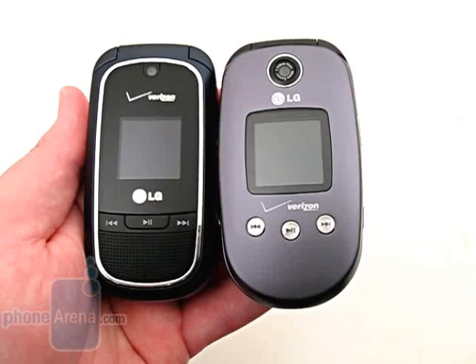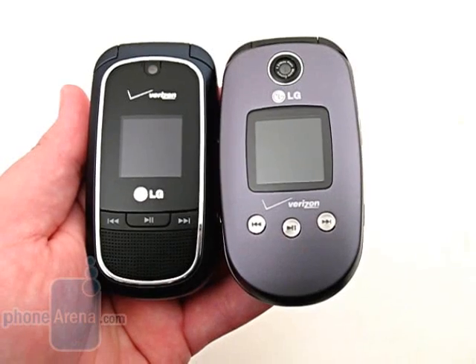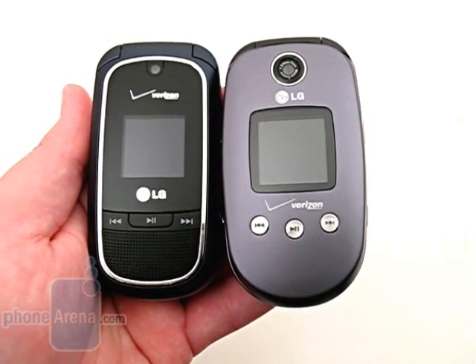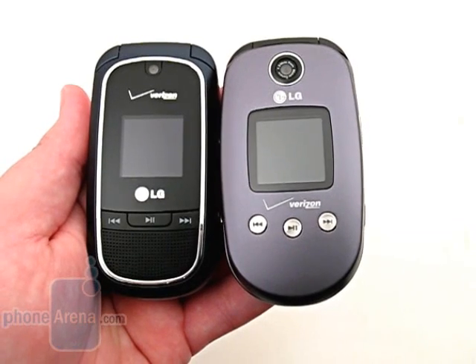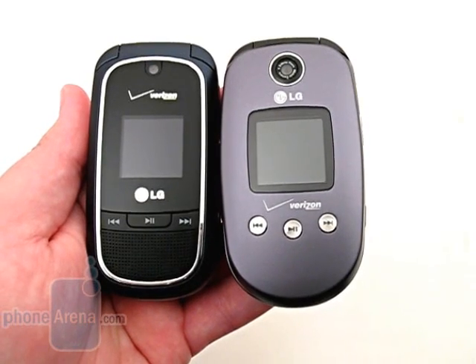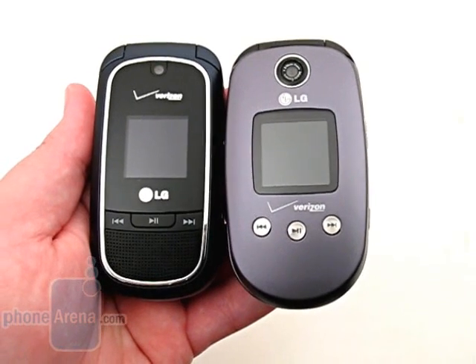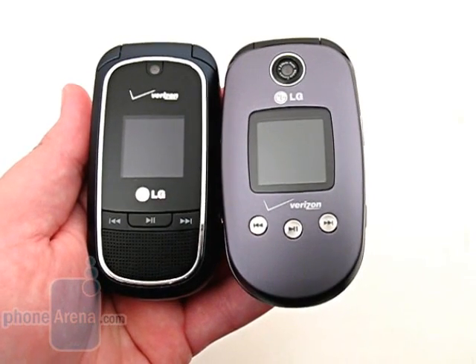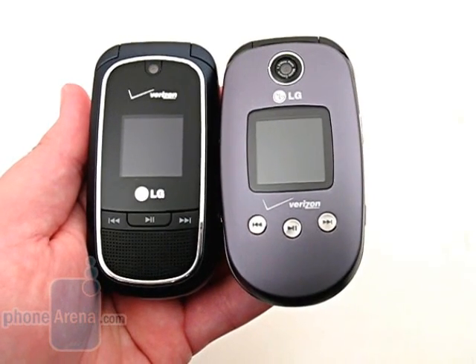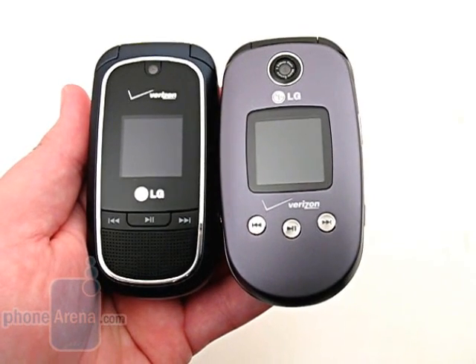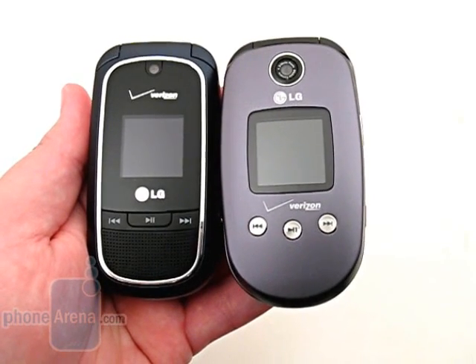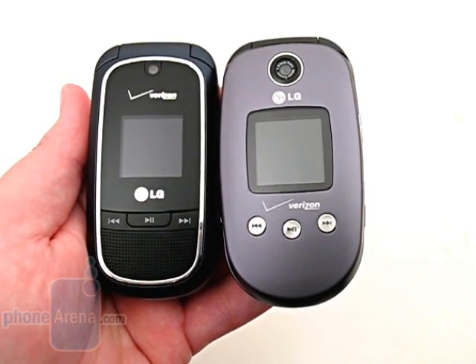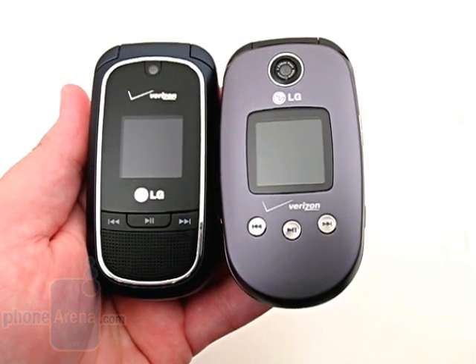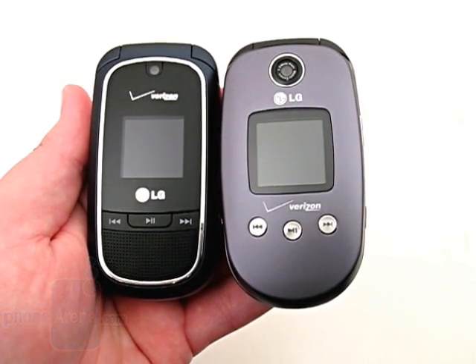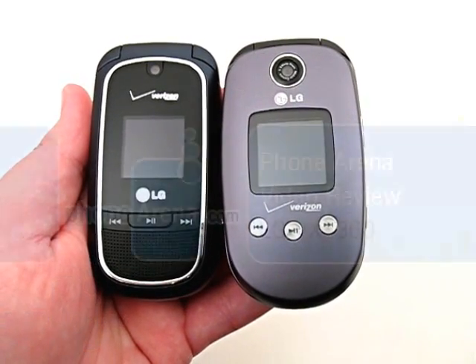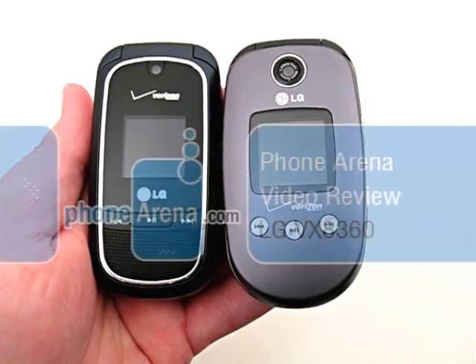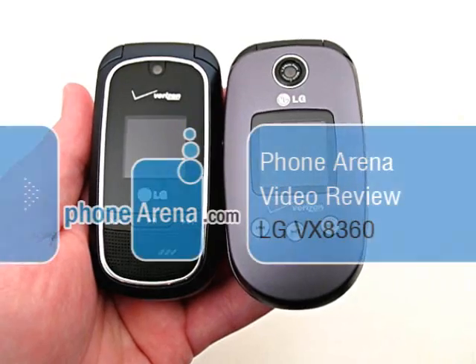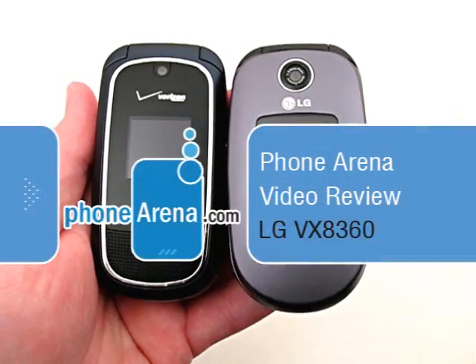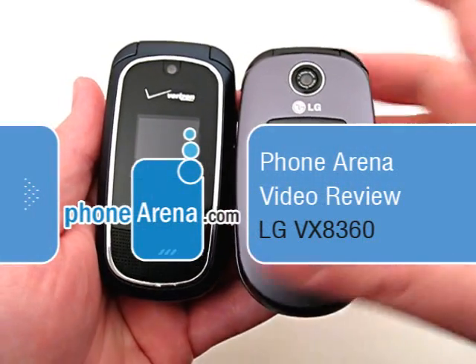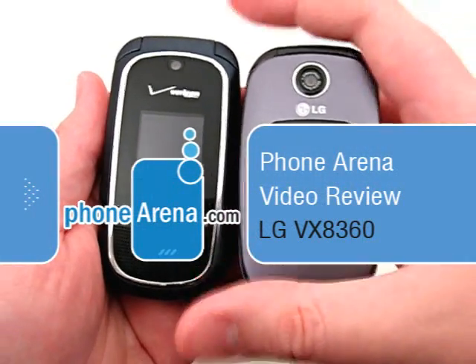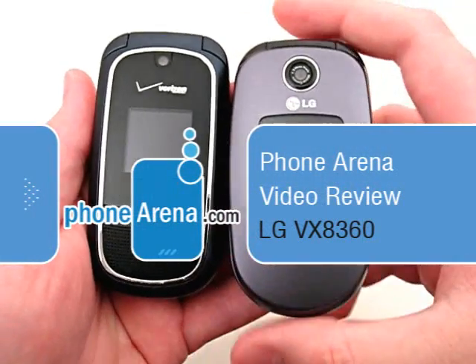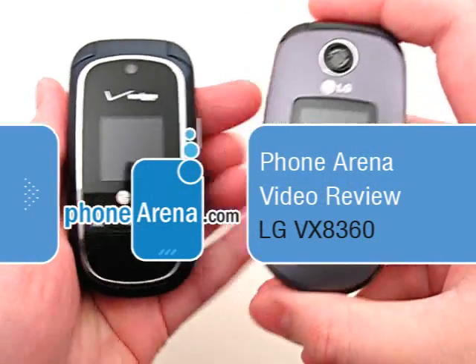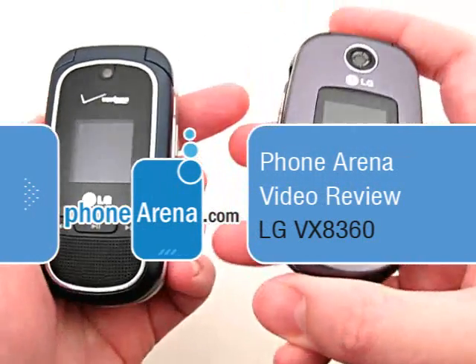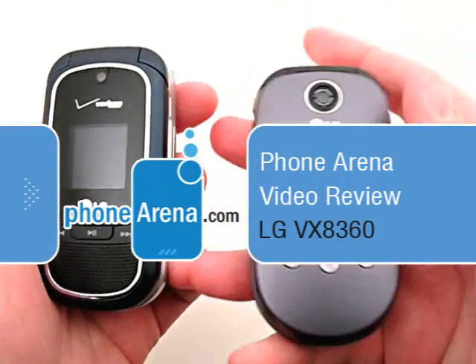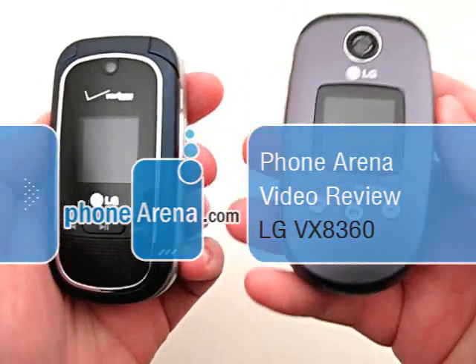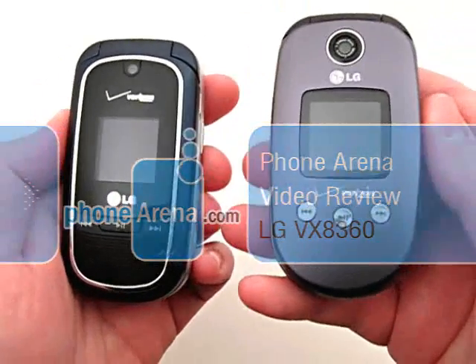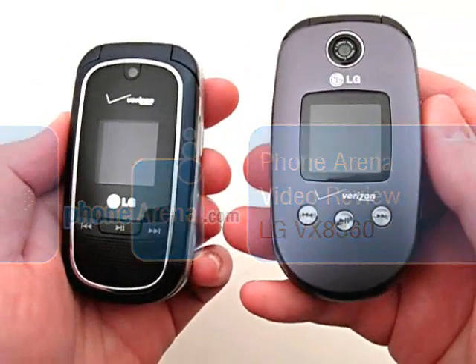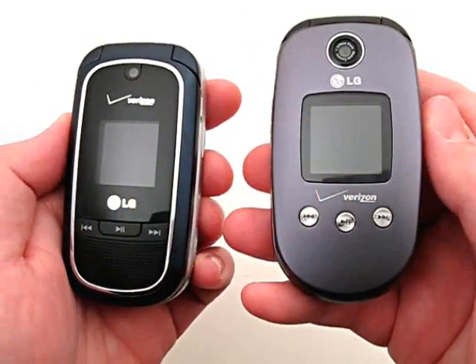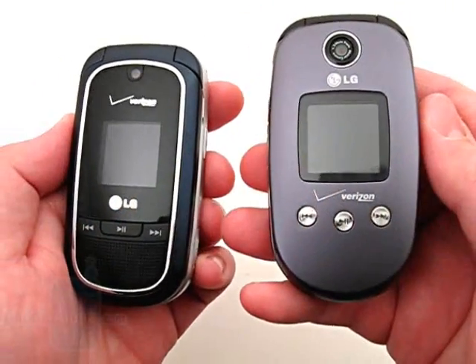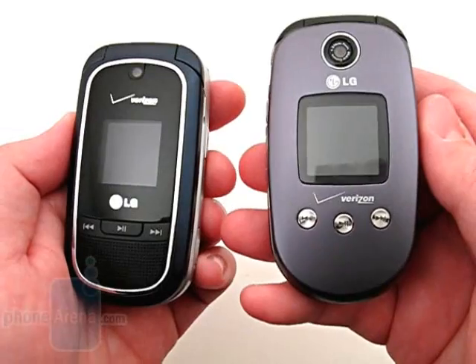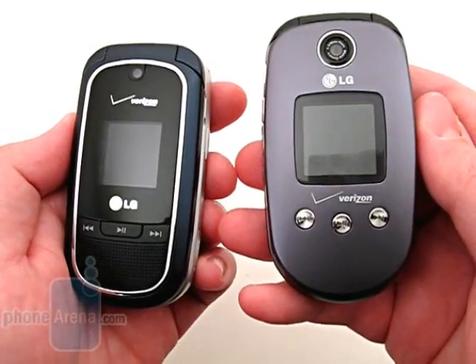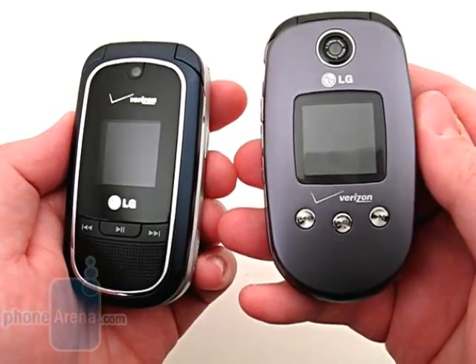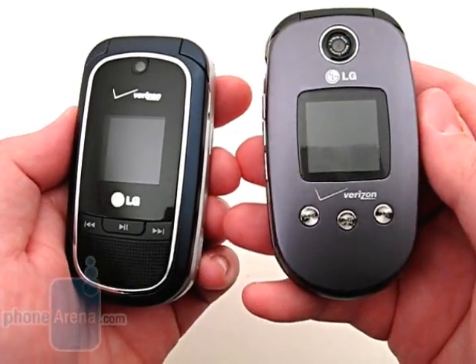This is Phone Arena's video review of the LG VX8360, available through Verizon Wireless. The VX8360 replaces the VX8350, which came out over a year ago.